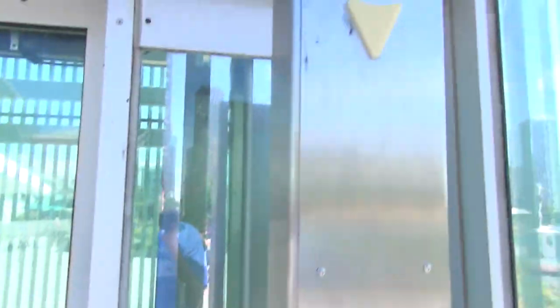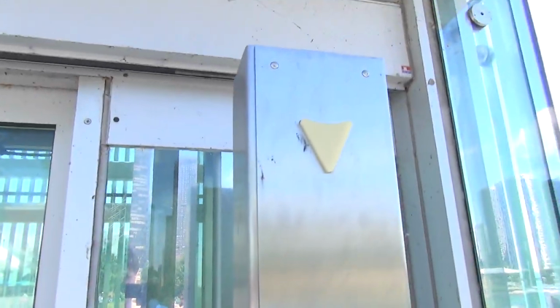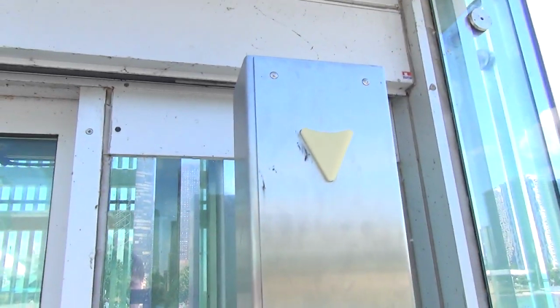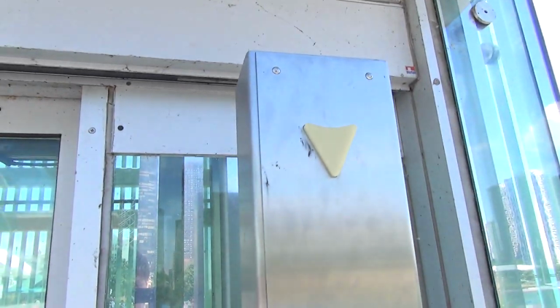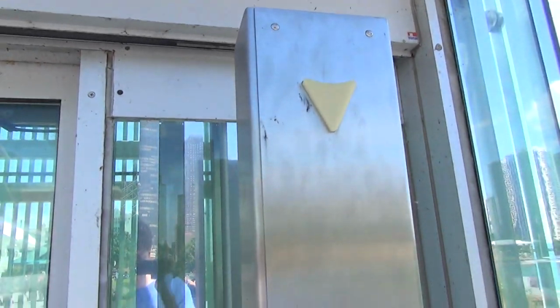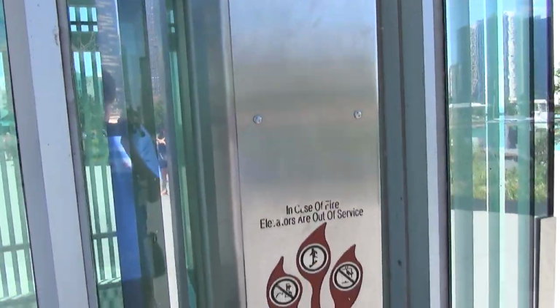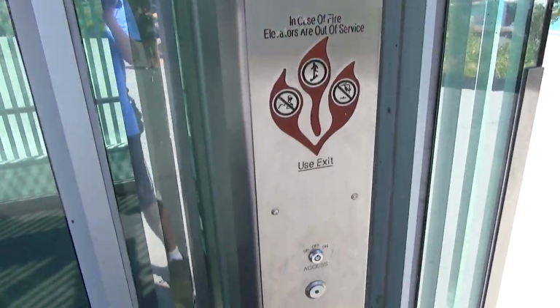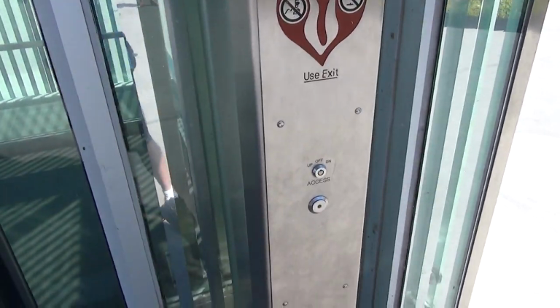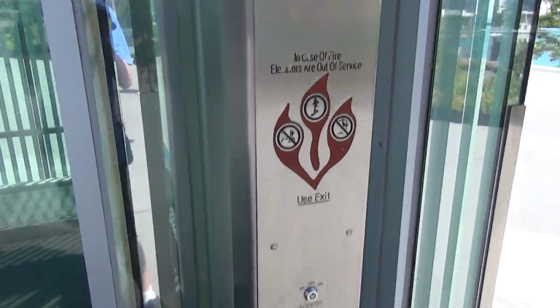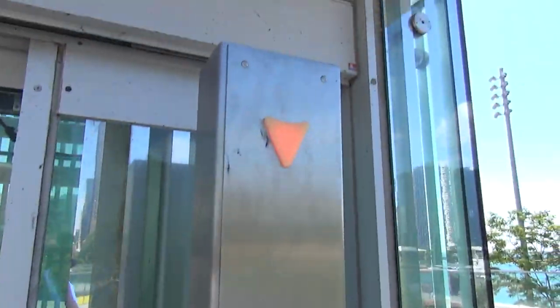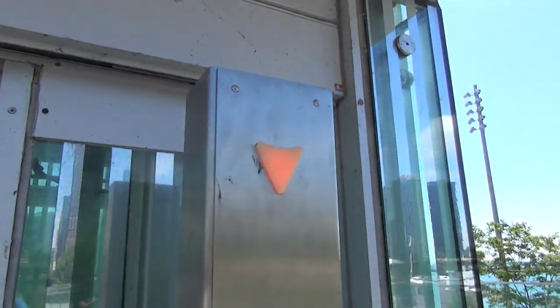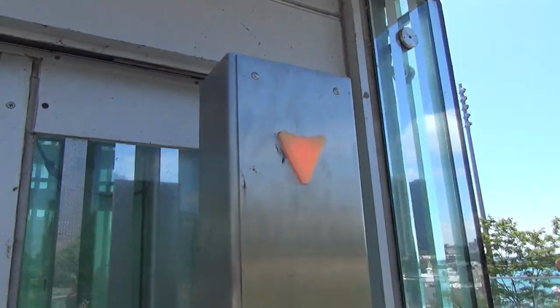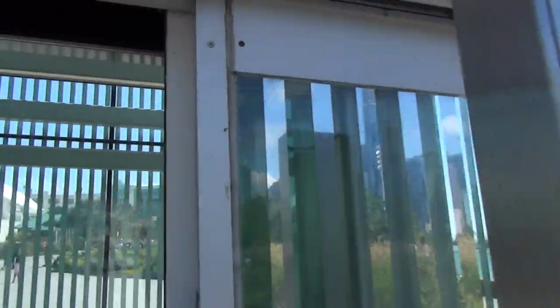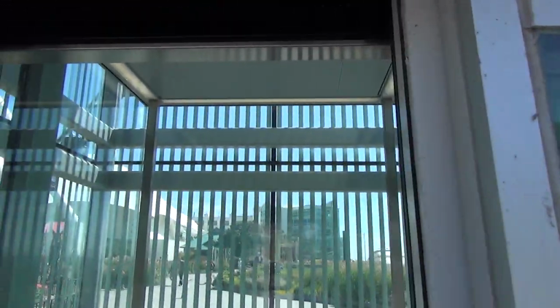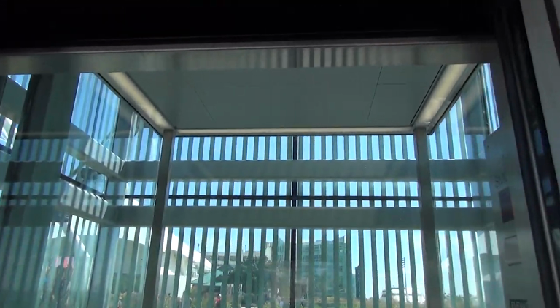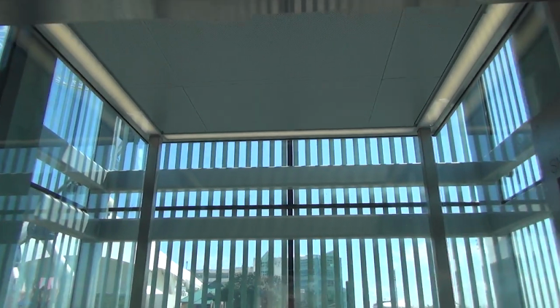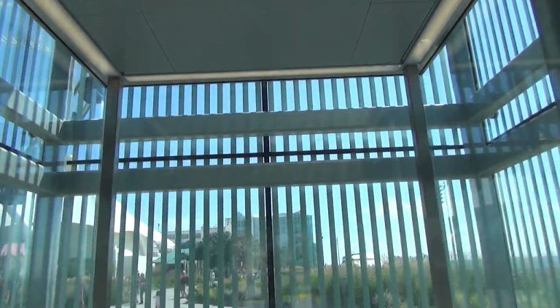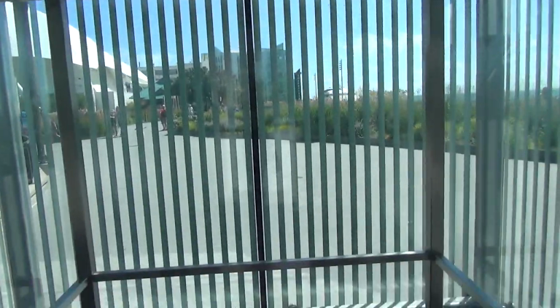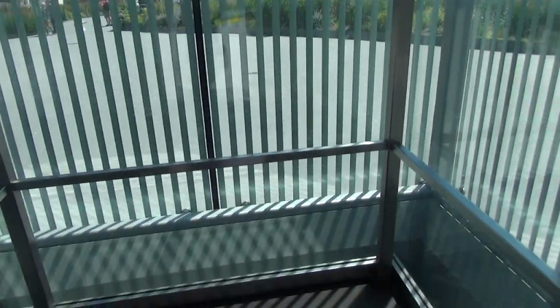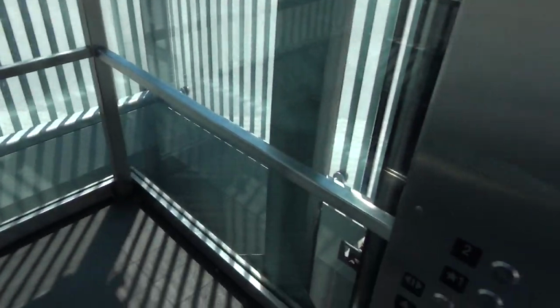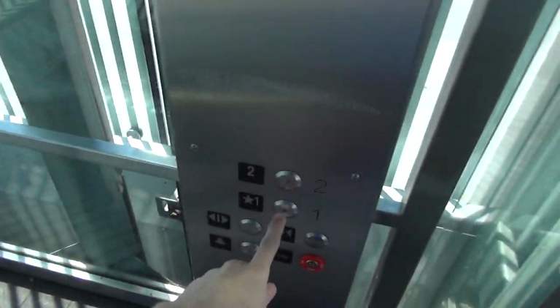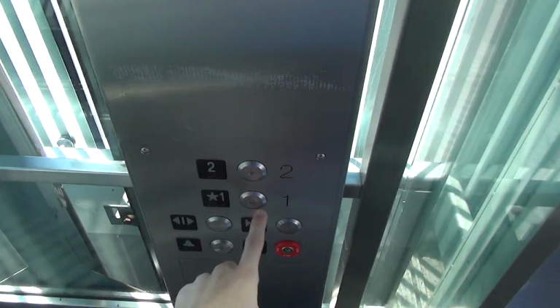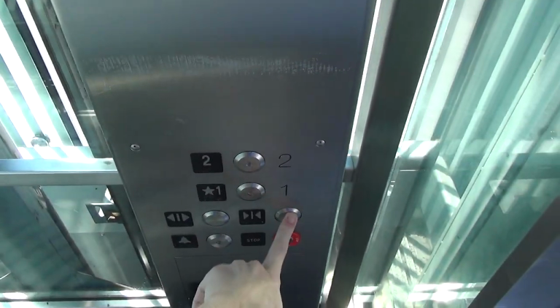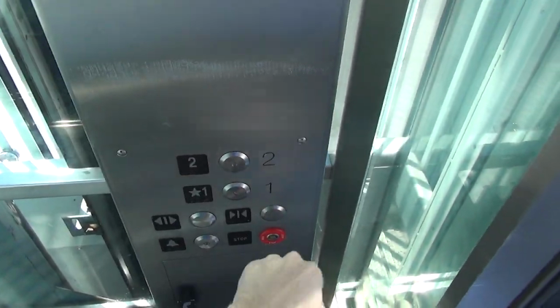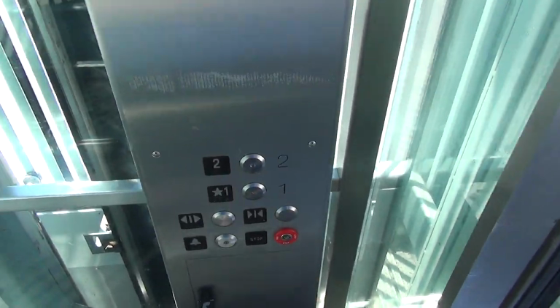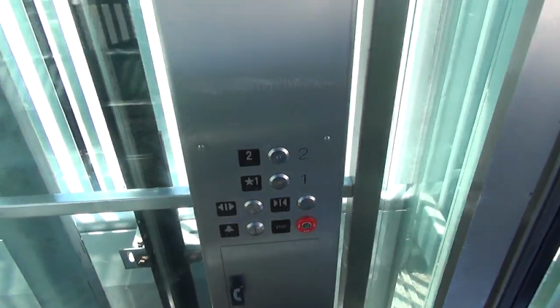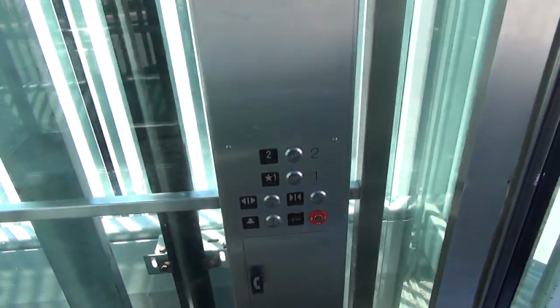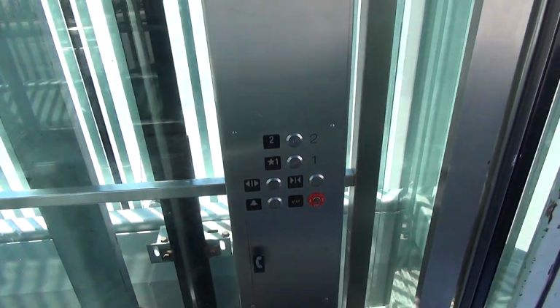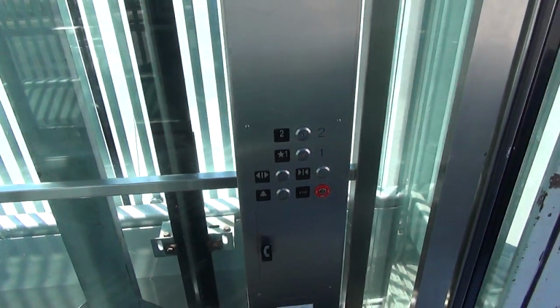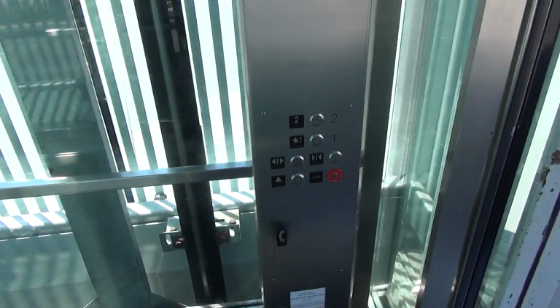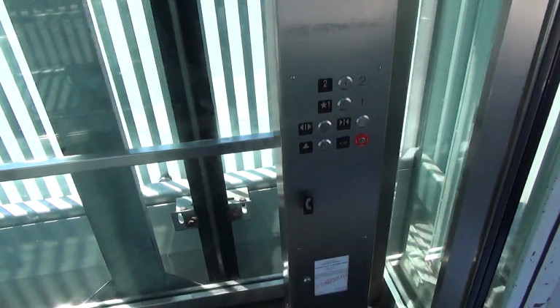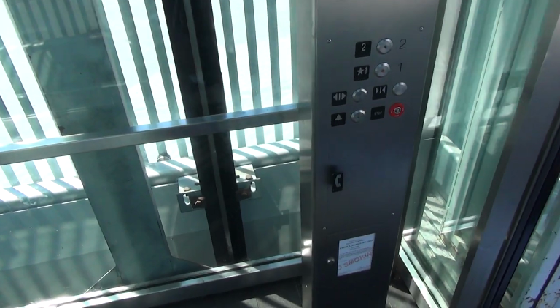The indicator doesn't work. It's kind of a neat panel. Oh yeah, there it is. Look at this panel.